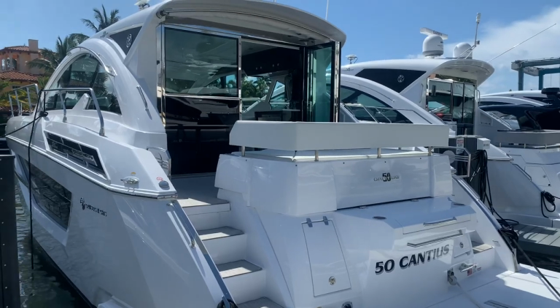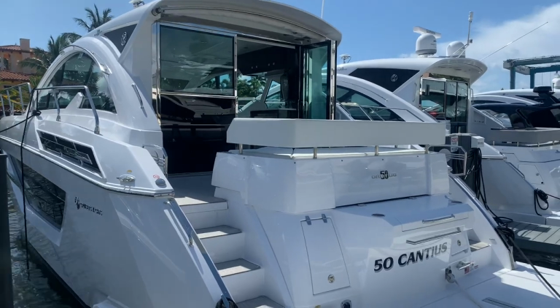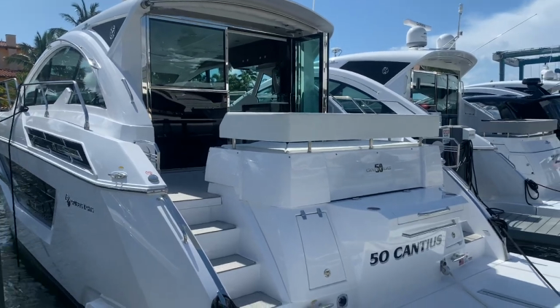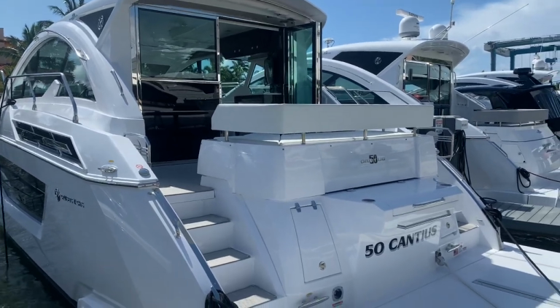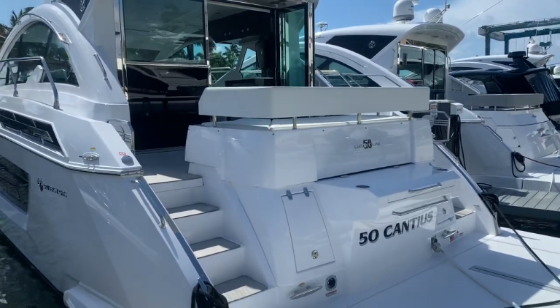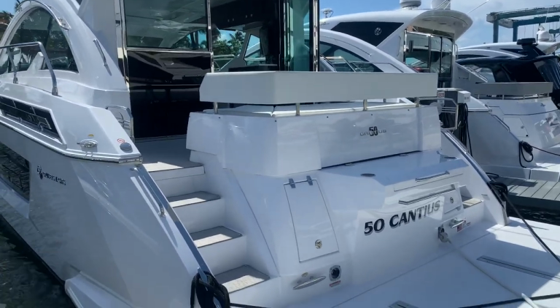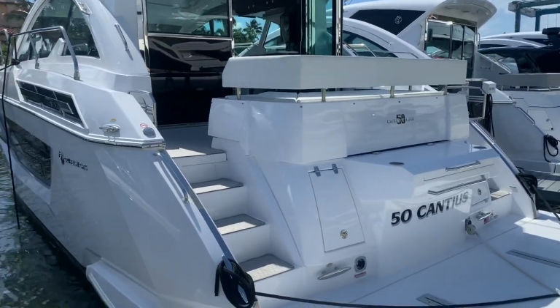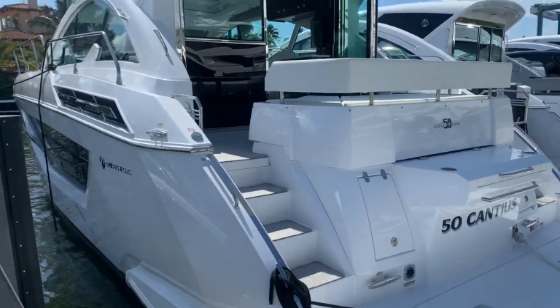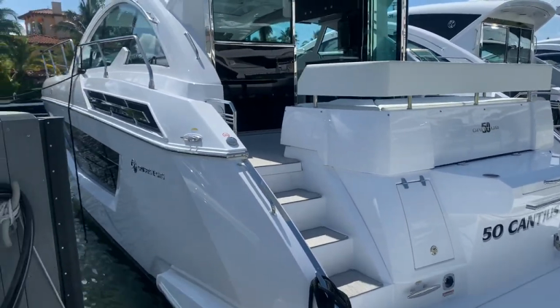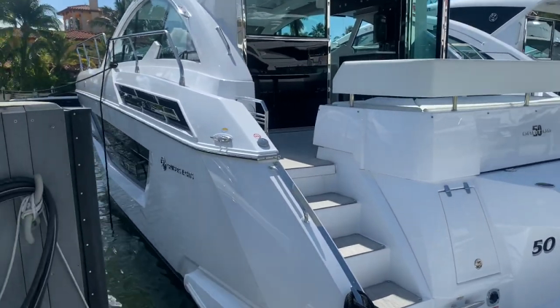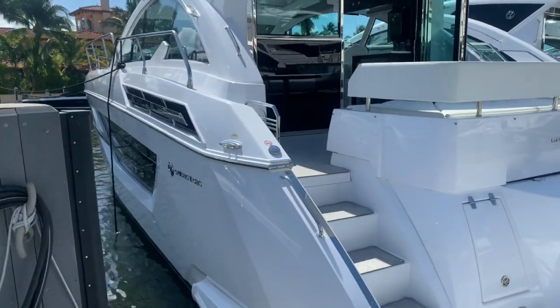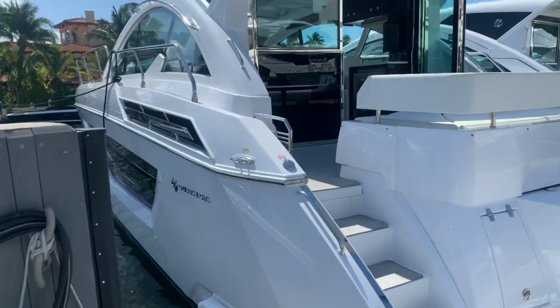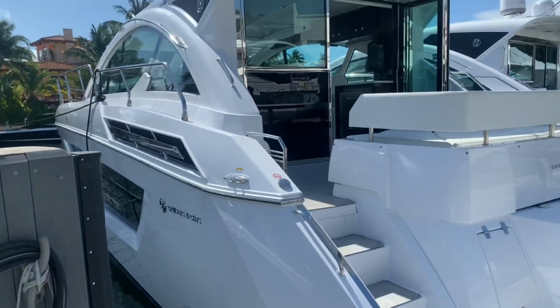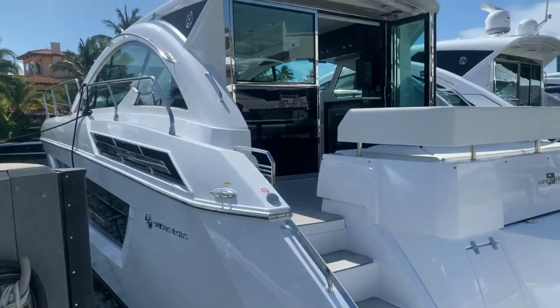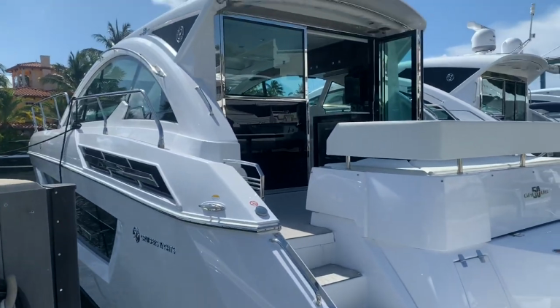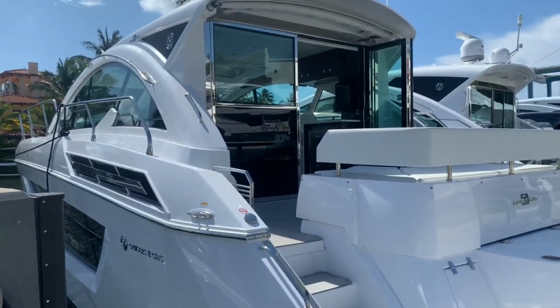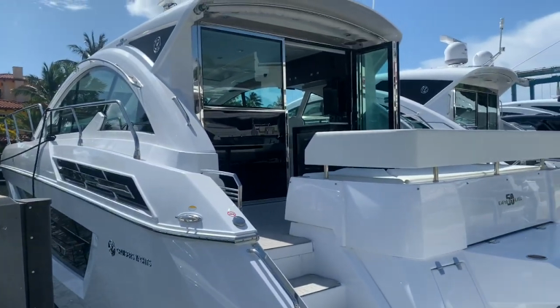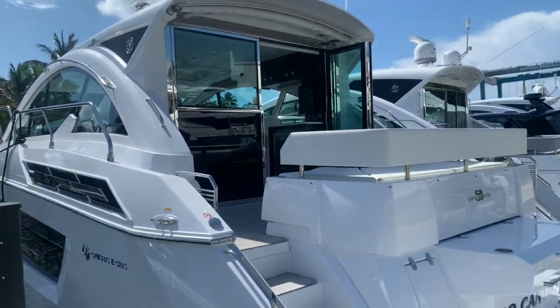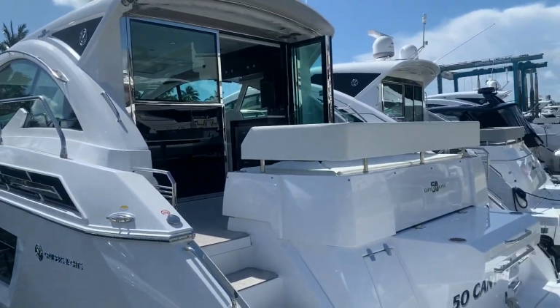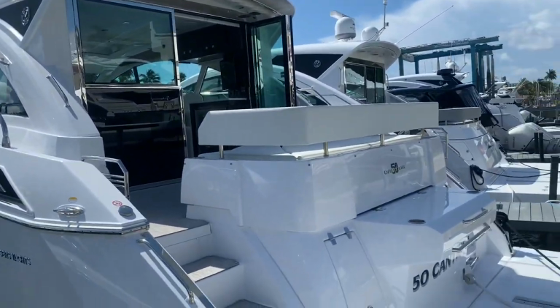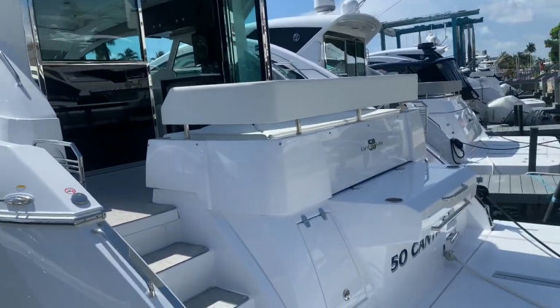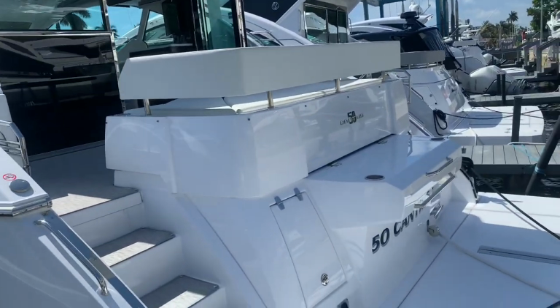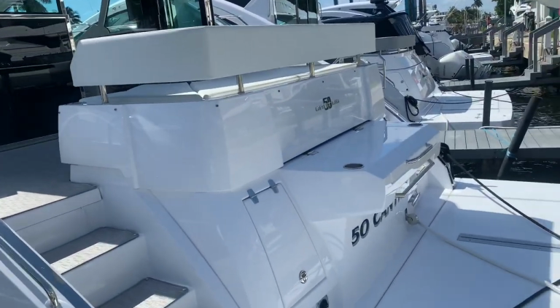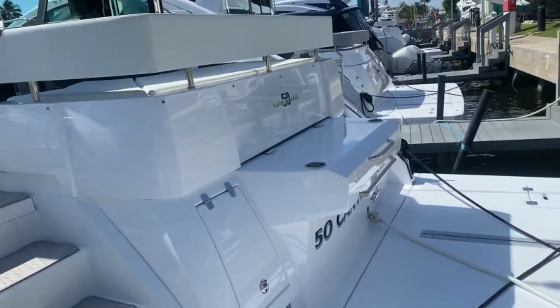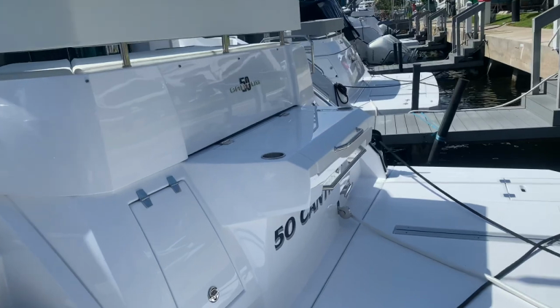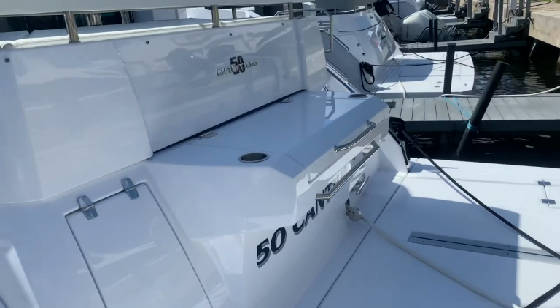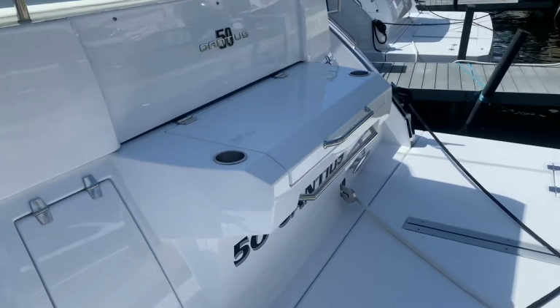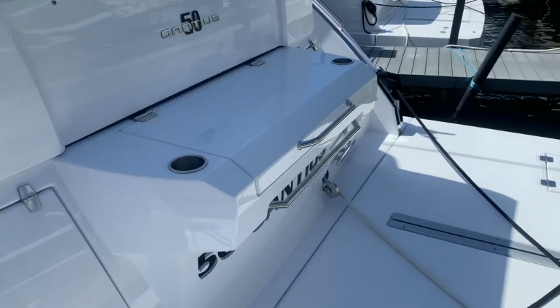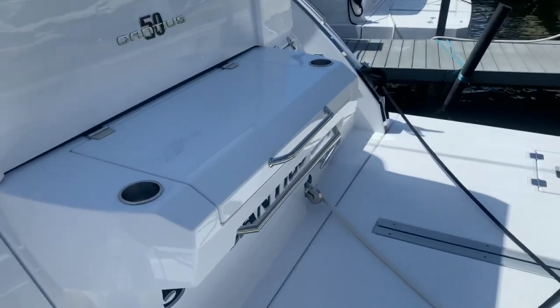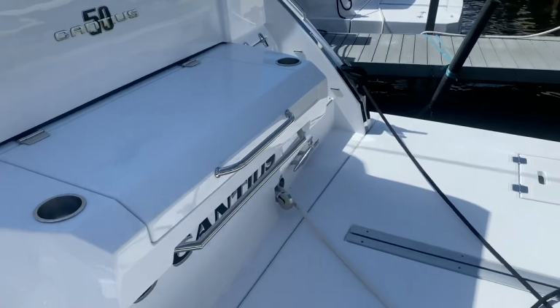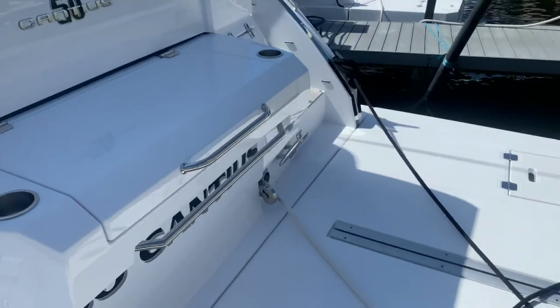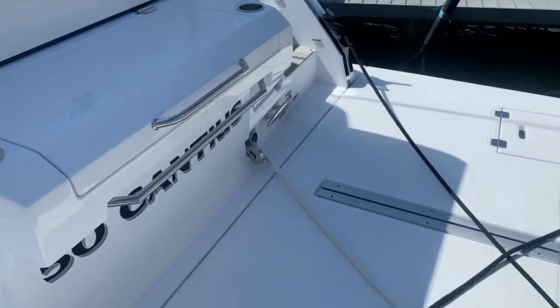Hi, this is Justin Costello with MarineMax Pompano Beach, Florida, and I'm going to show you an in-stock, ready-to-go Cruisers Yachts 50 Cantius. You can be out enjoying this summer on the water with your family.